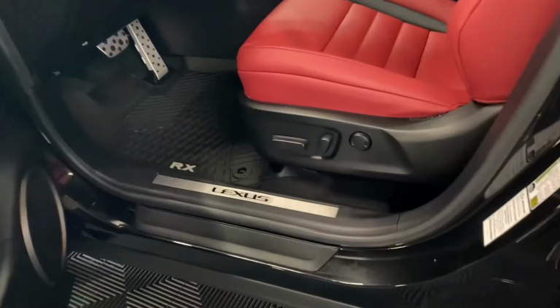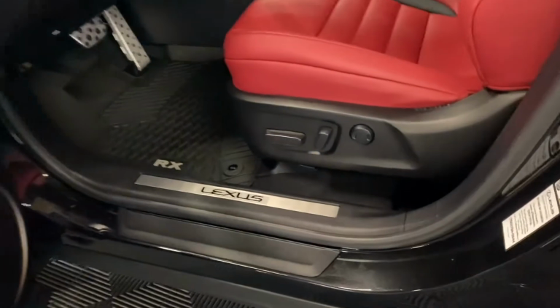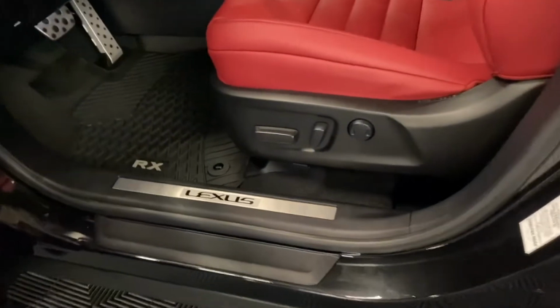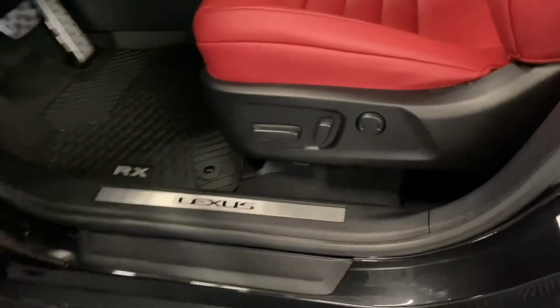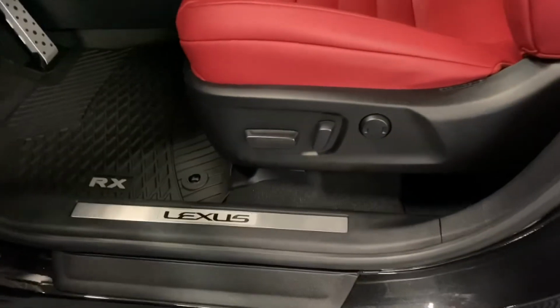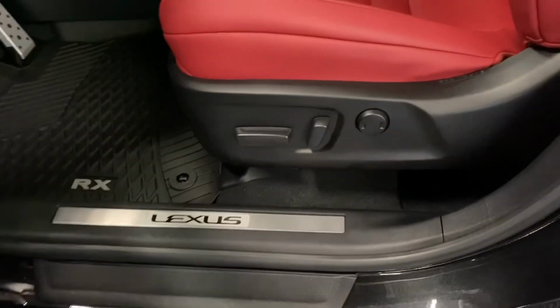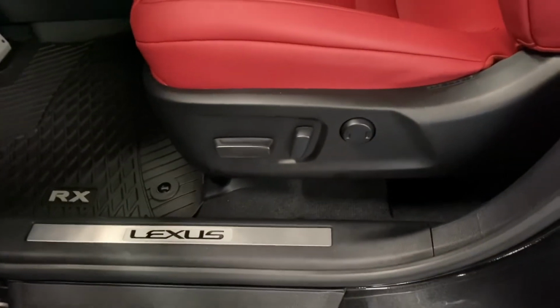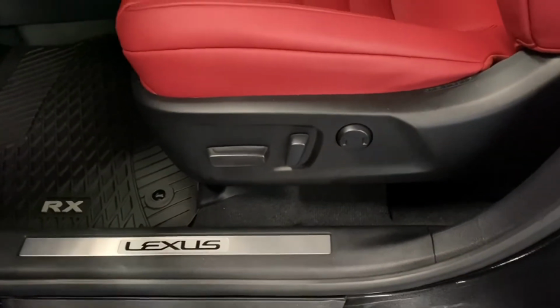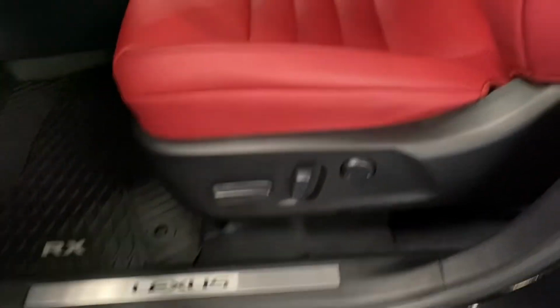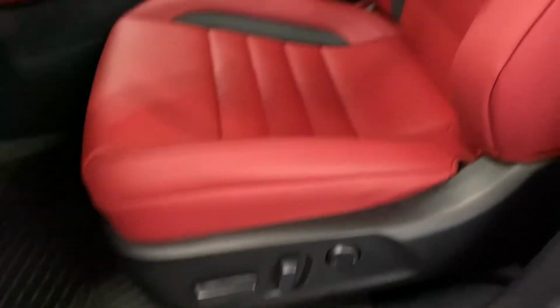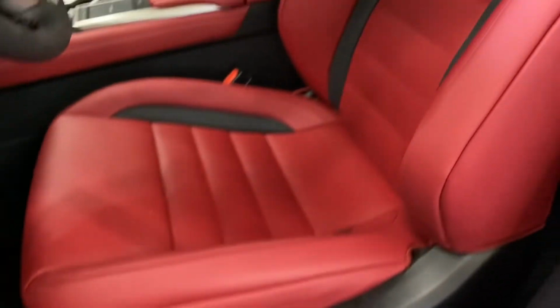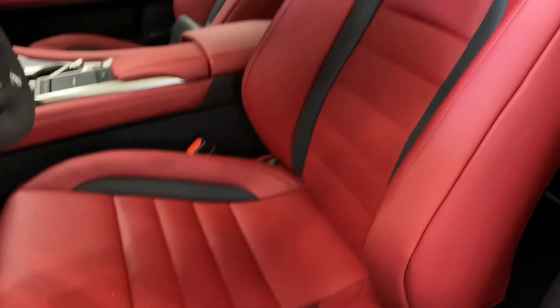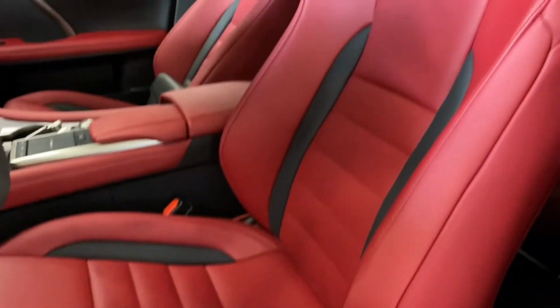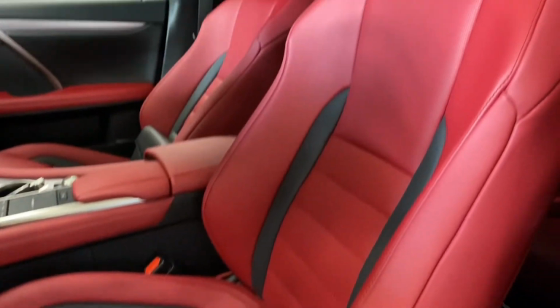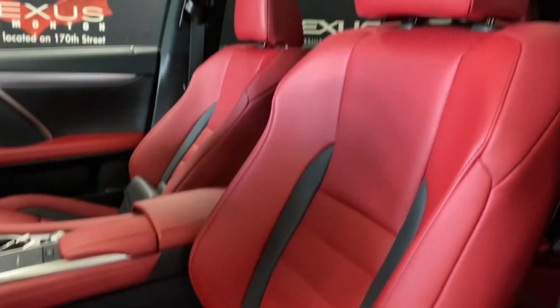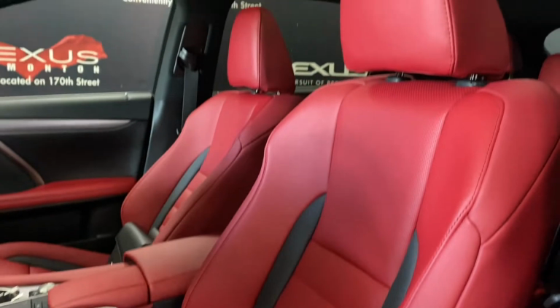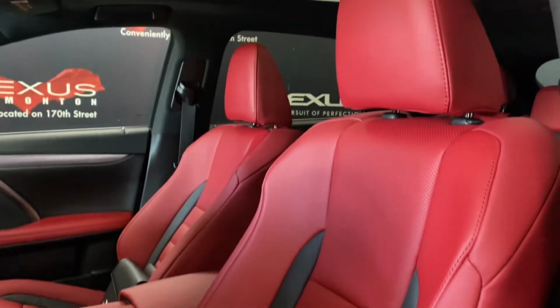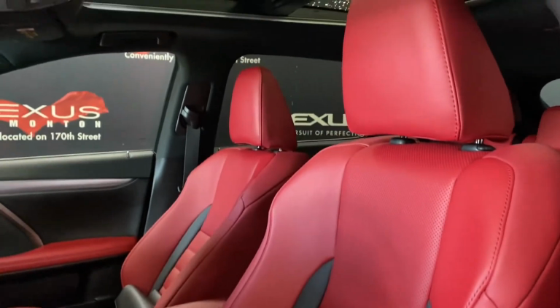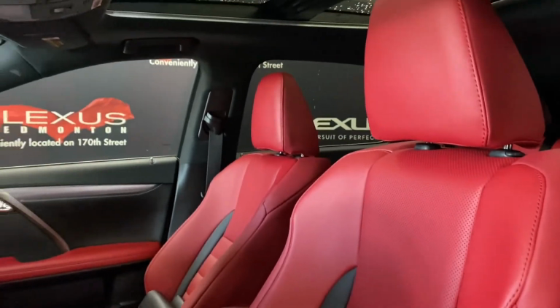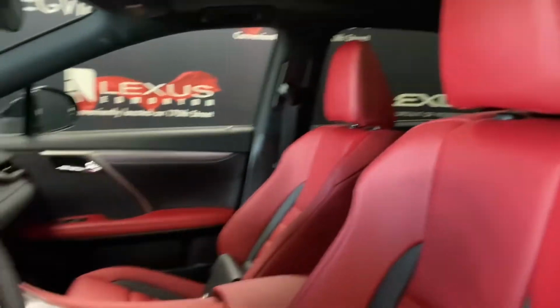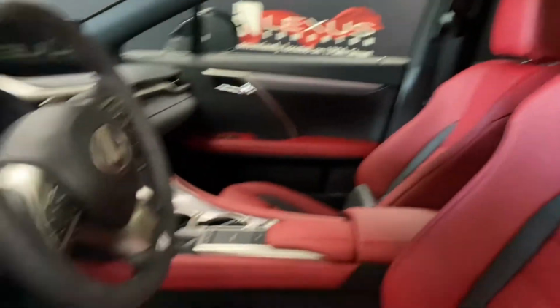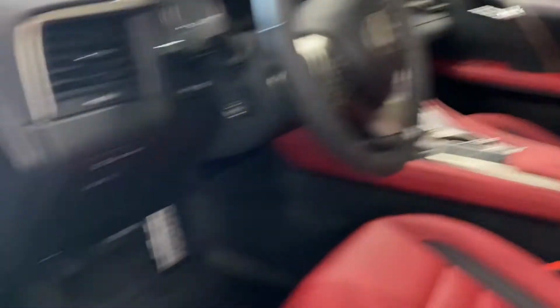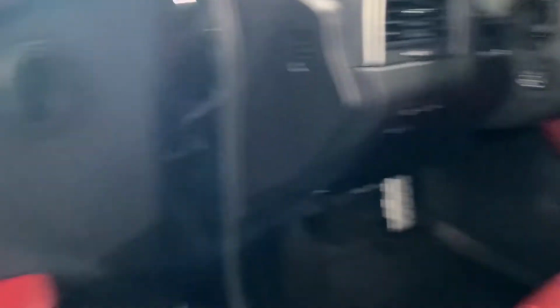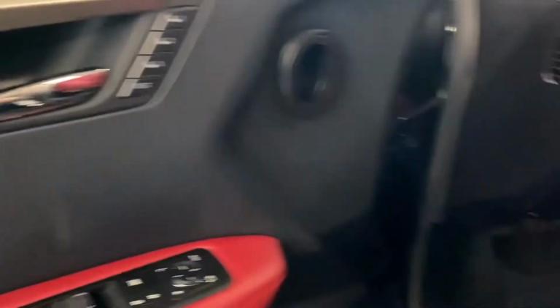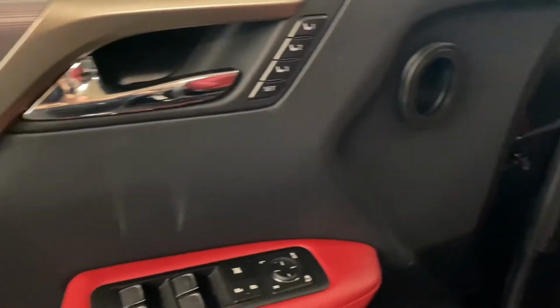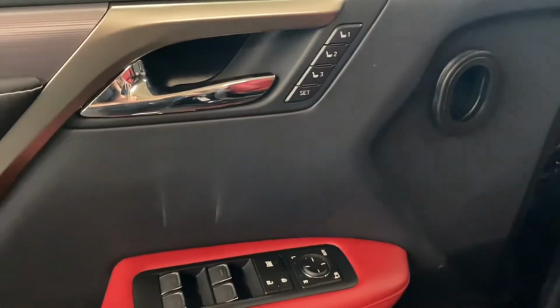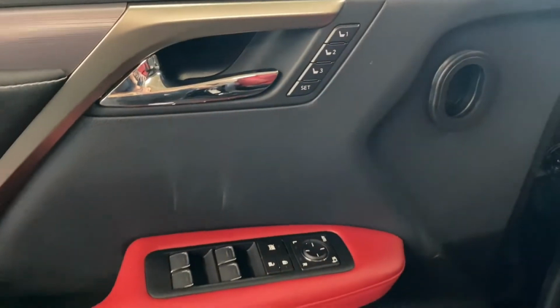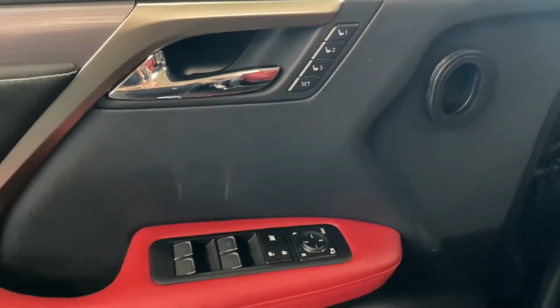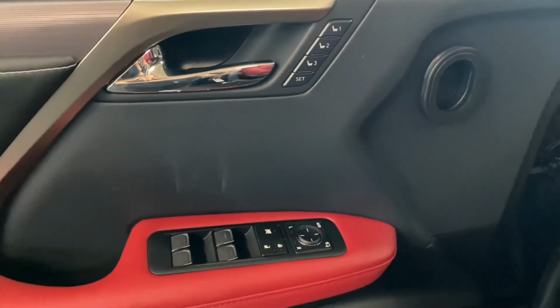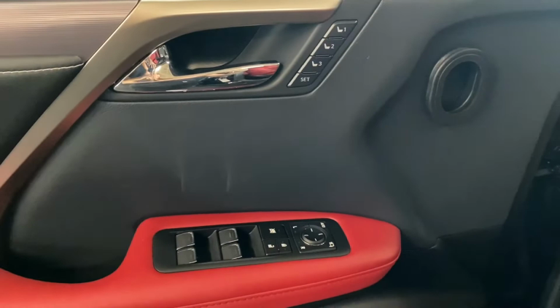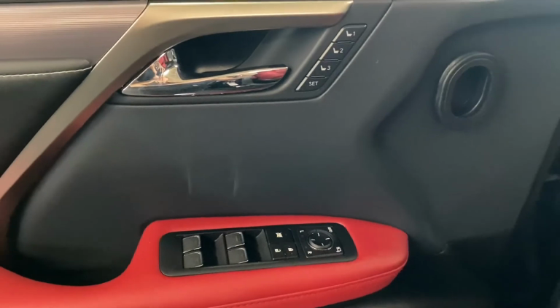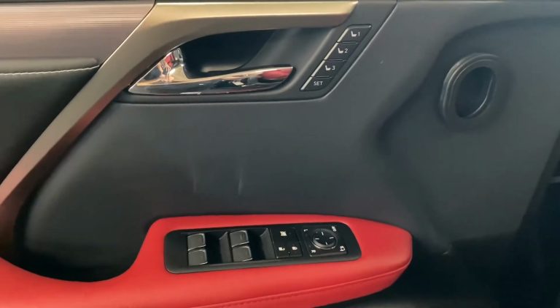You have 10-way powered front seats with circuit-red leather throughout. You have your memory seating, powered windows, locks, and mirrors.